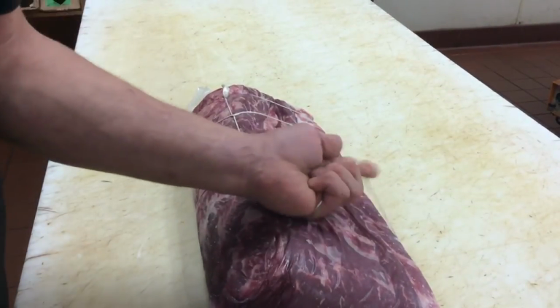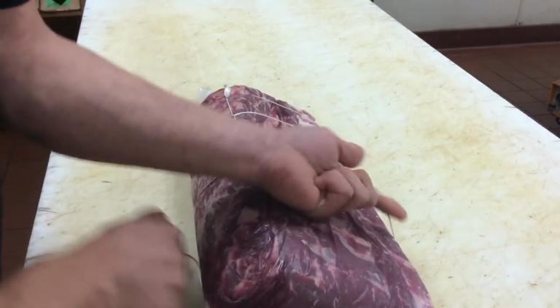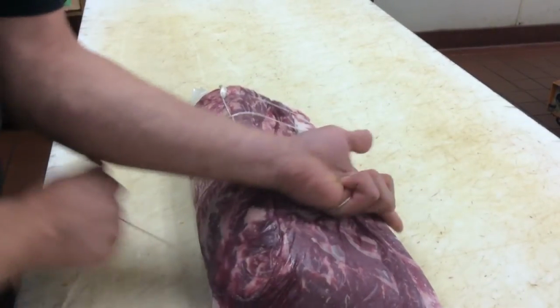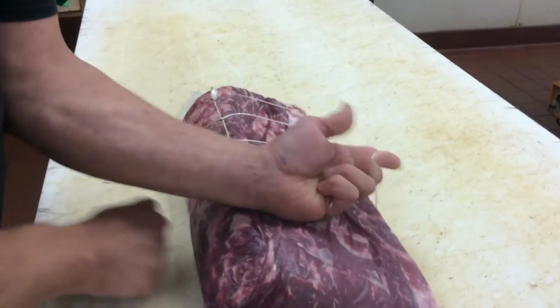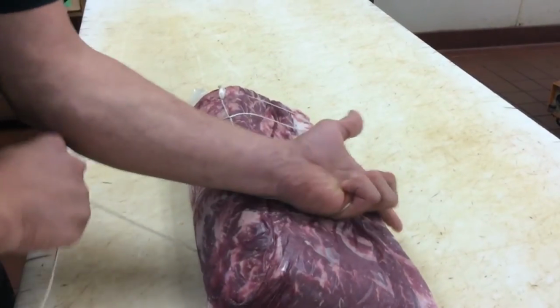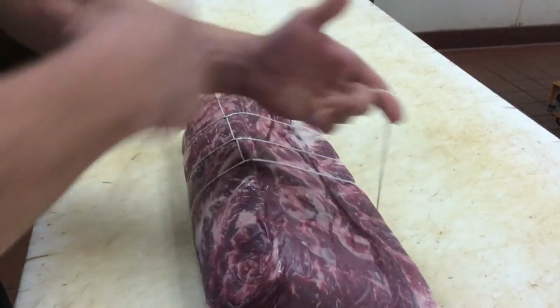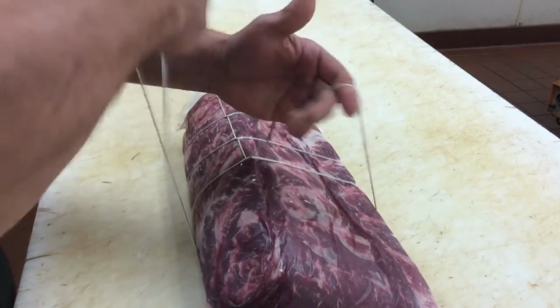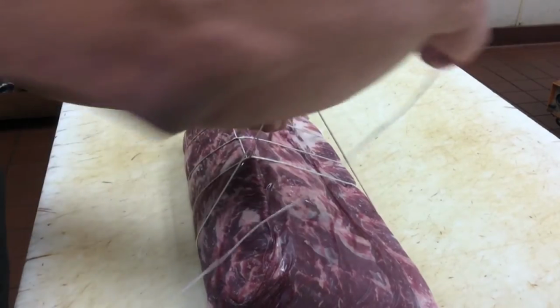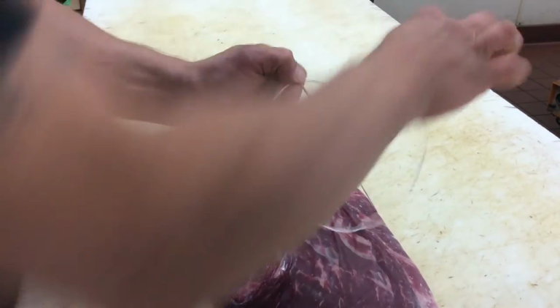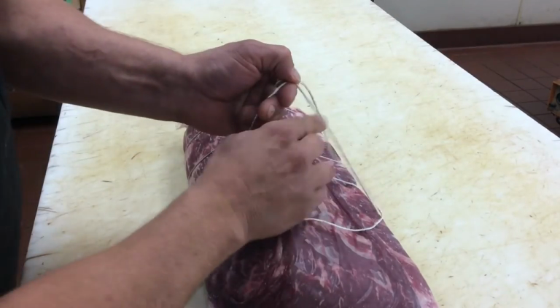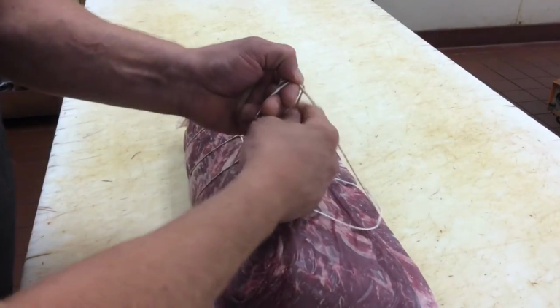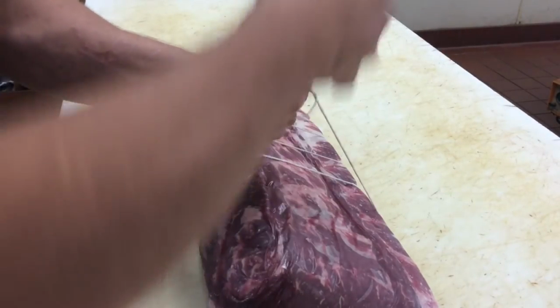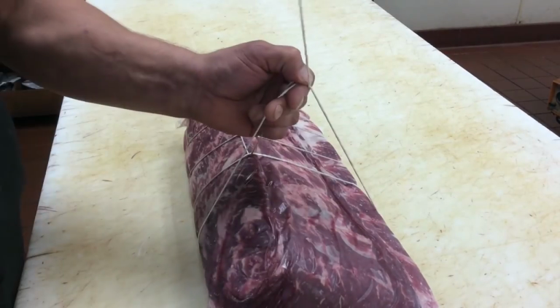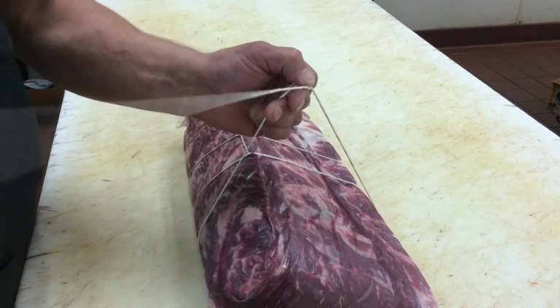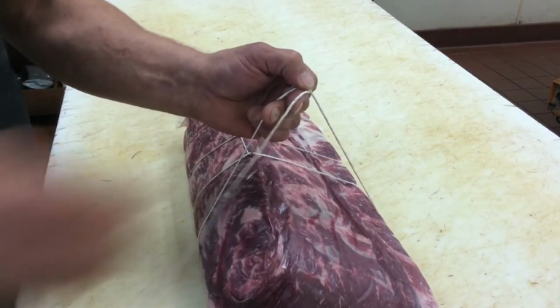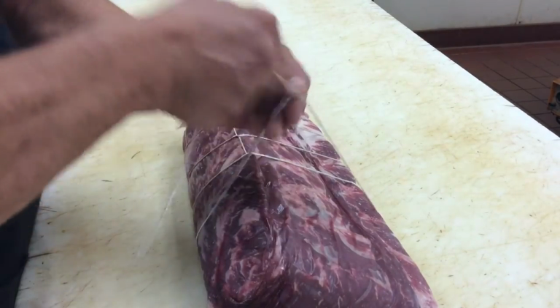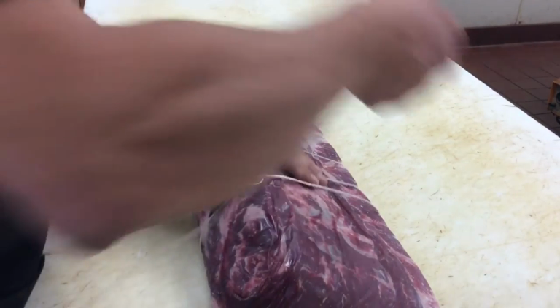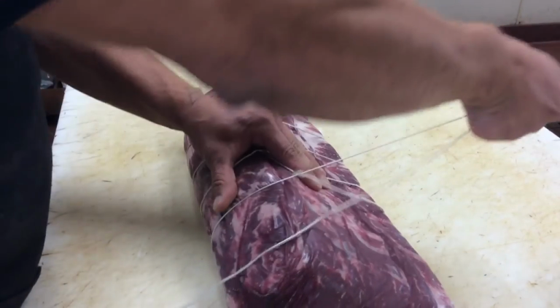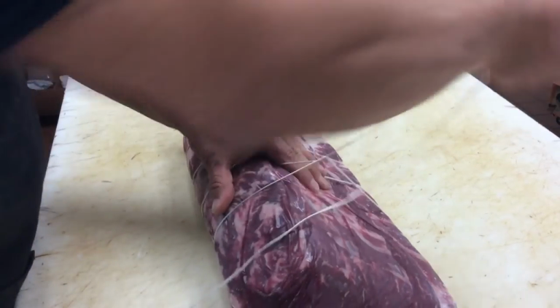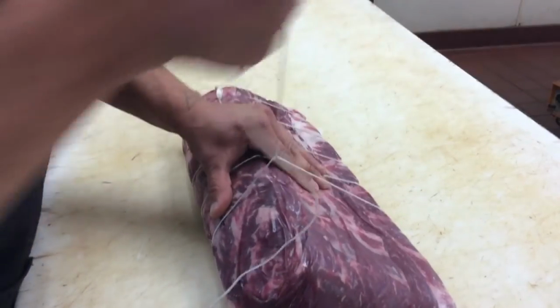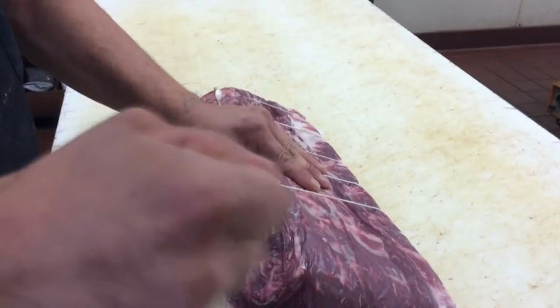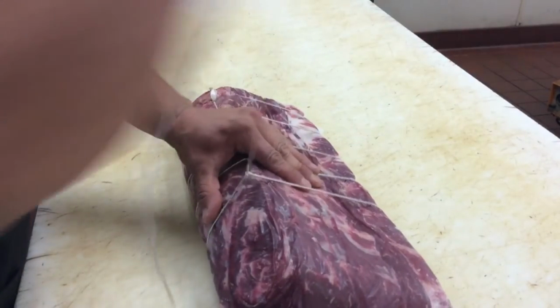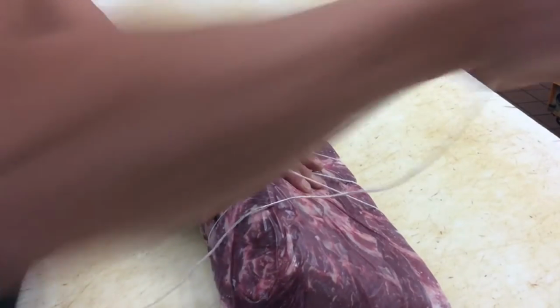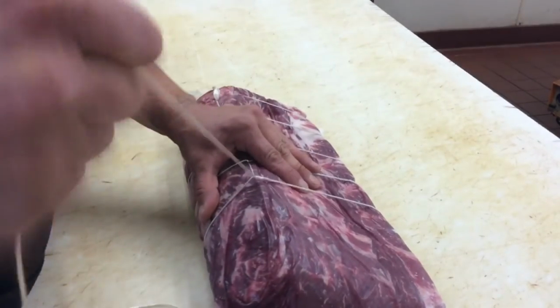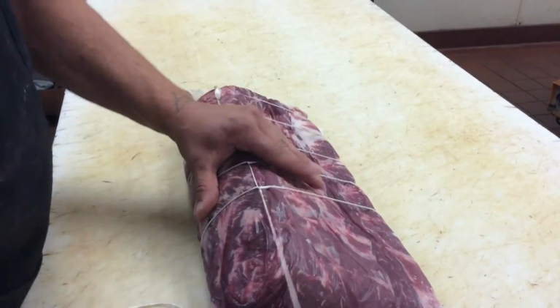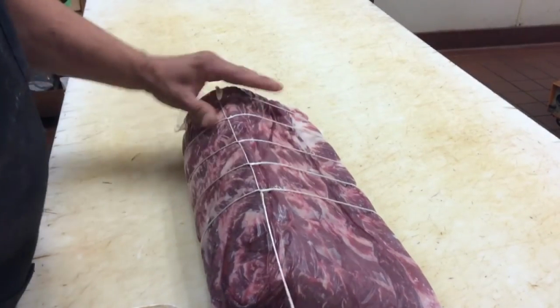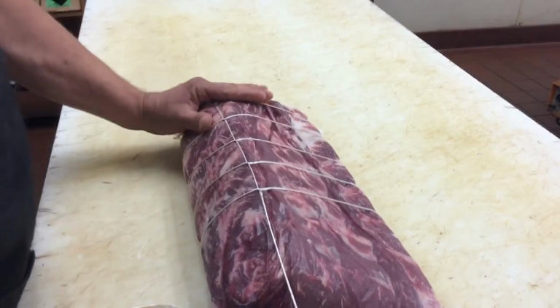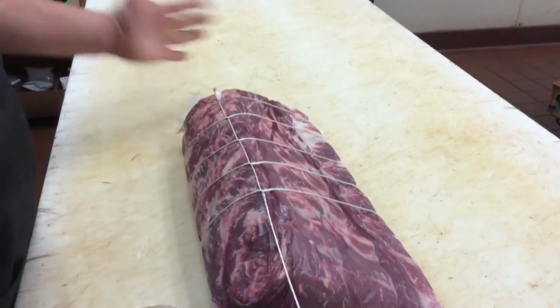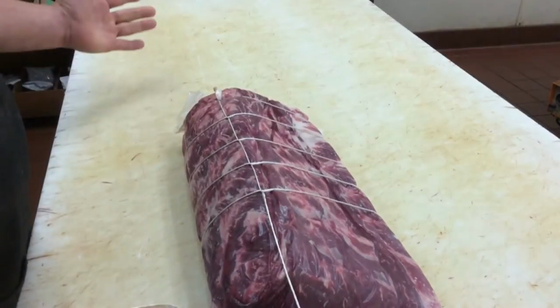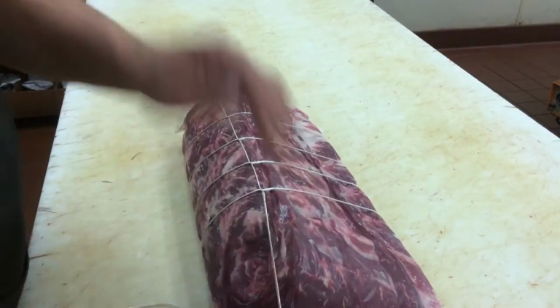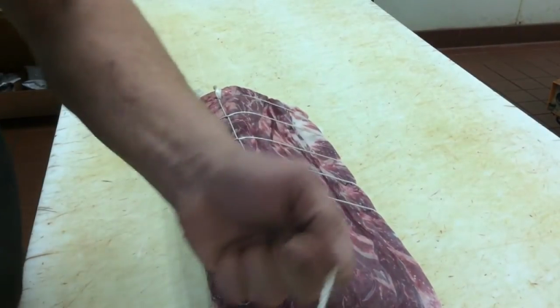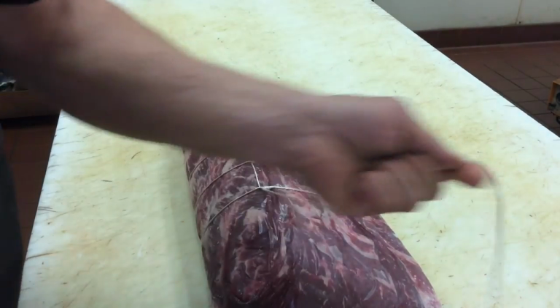Real slow. A loop, up, and through. There. Nice and neat.